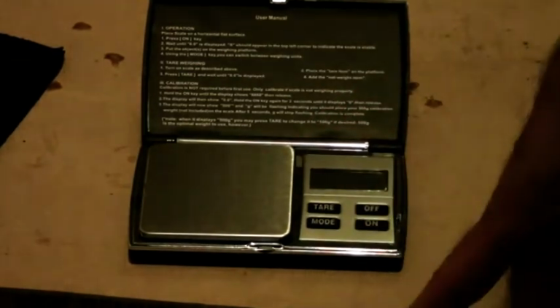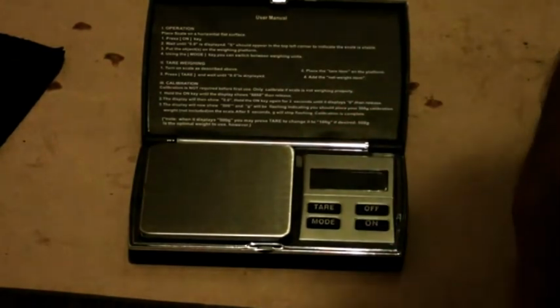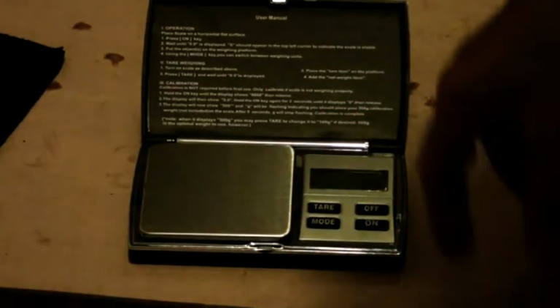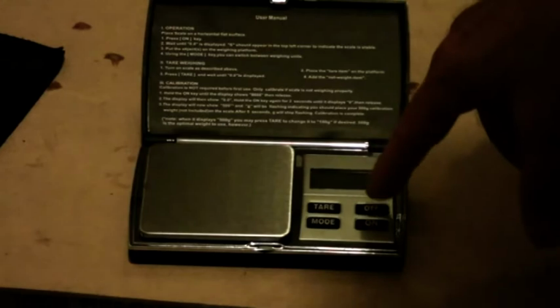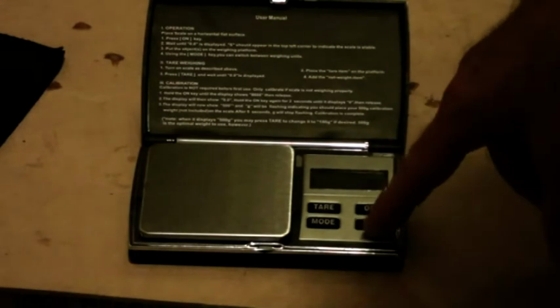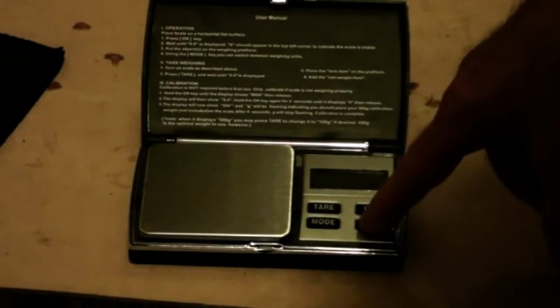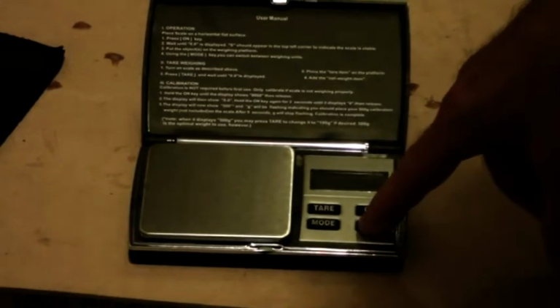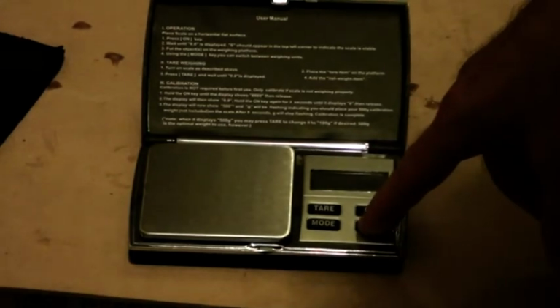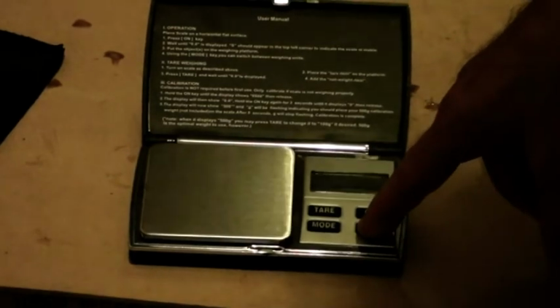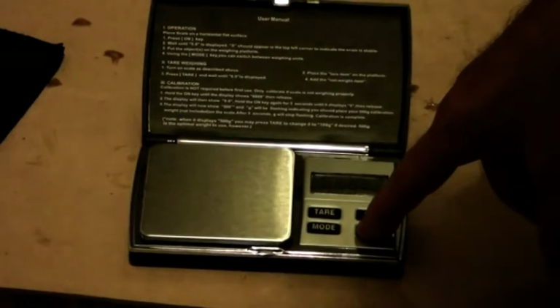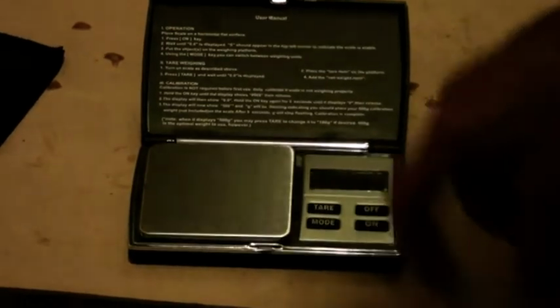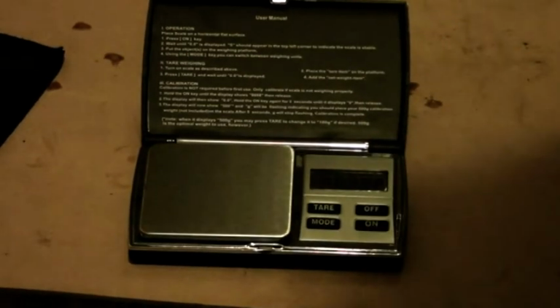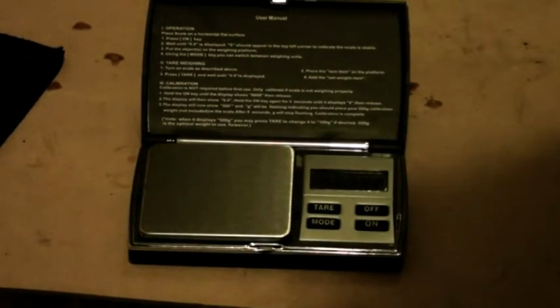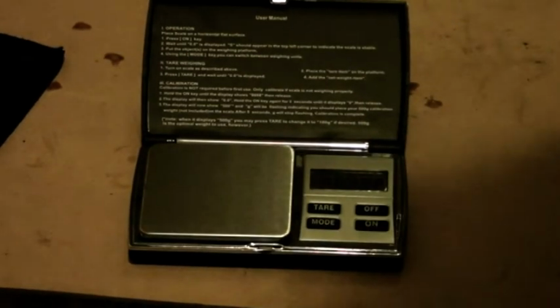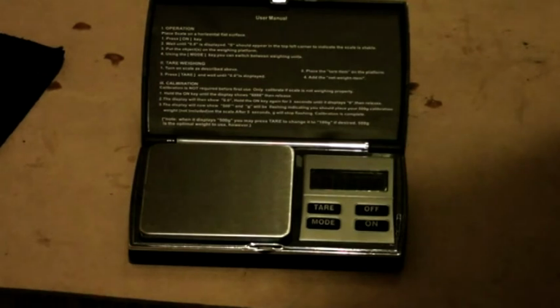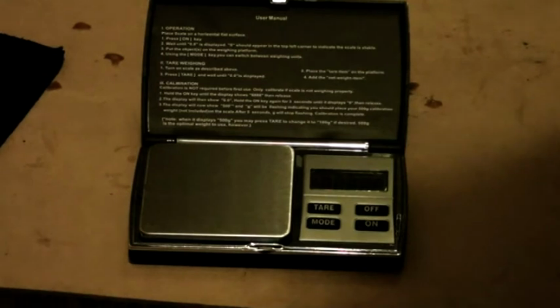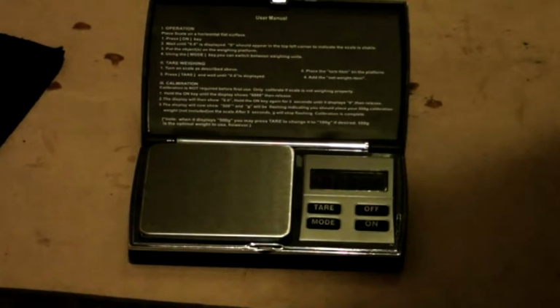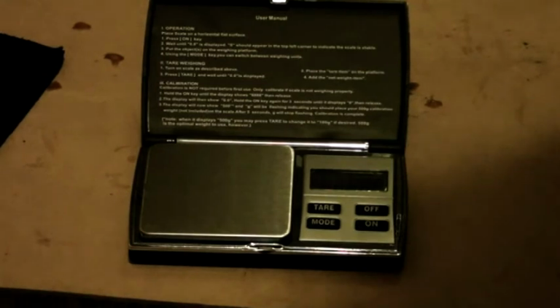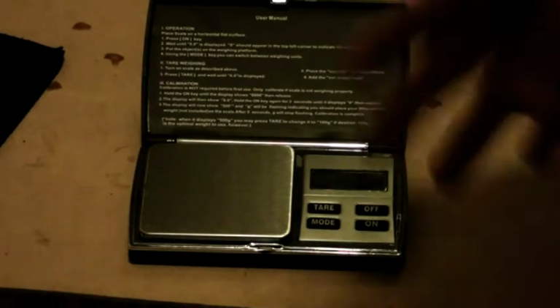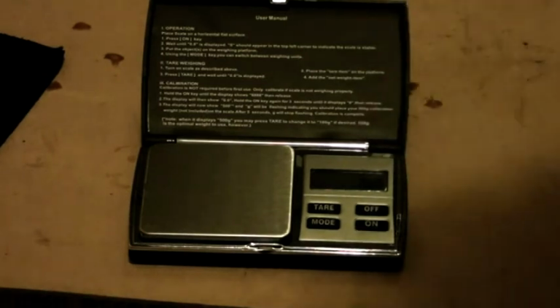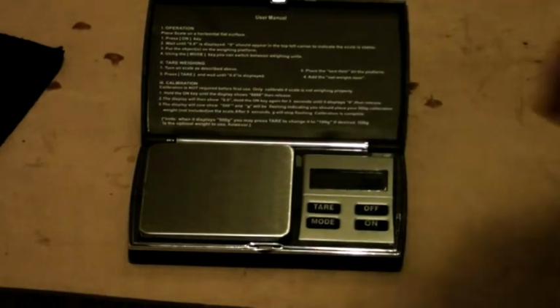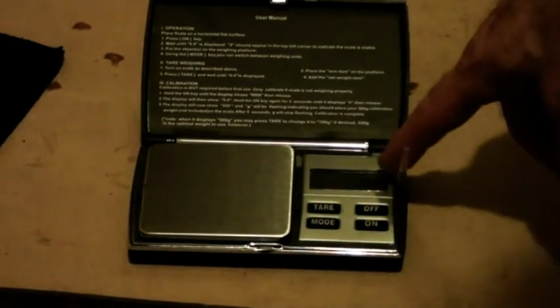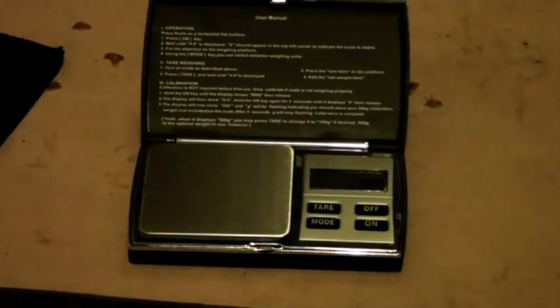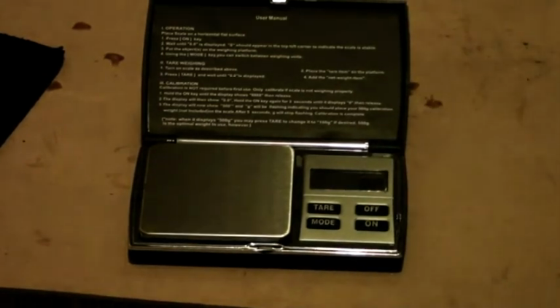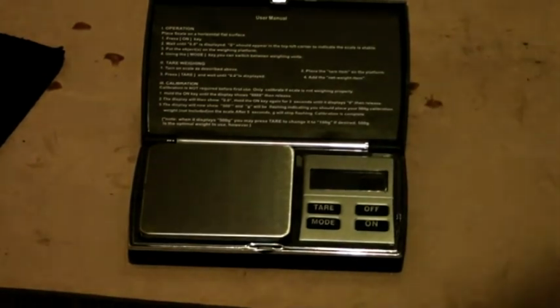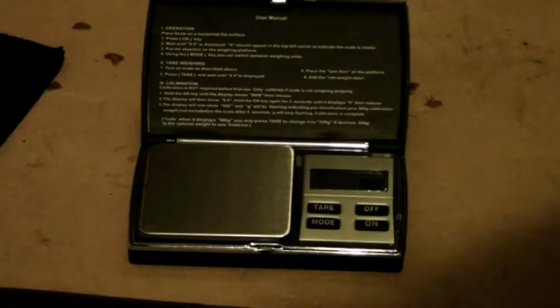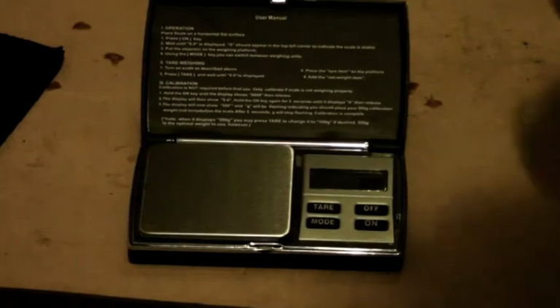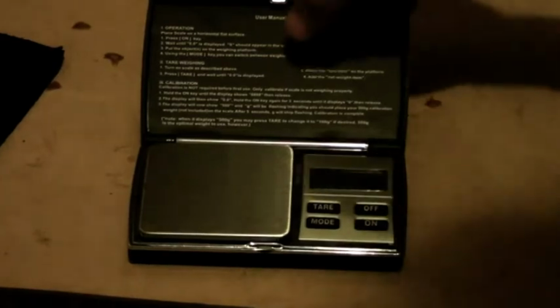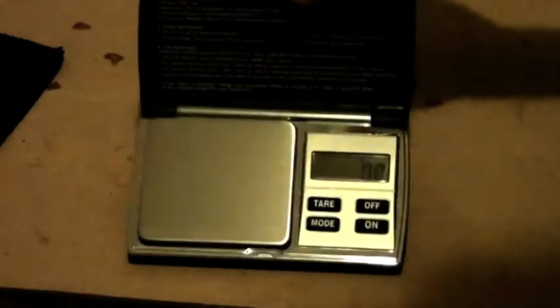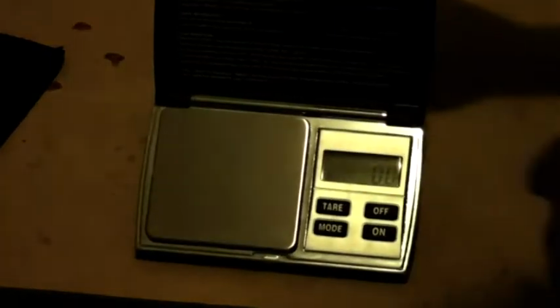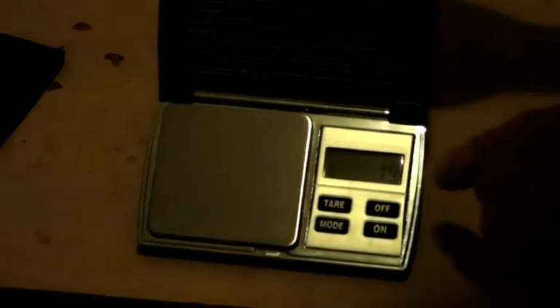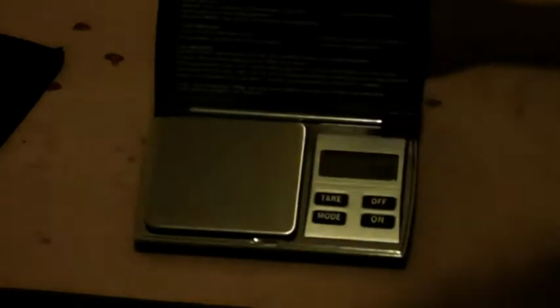I'm not going to show you how to calibrate it, but you can do it. I didn't need to calibrate it — it was fine. Turn it on, just wait for it to boot up. It's ready now, so it's zero grams. Maybe hold it like that — you can see zero grams. It's very sensitive, which is good.